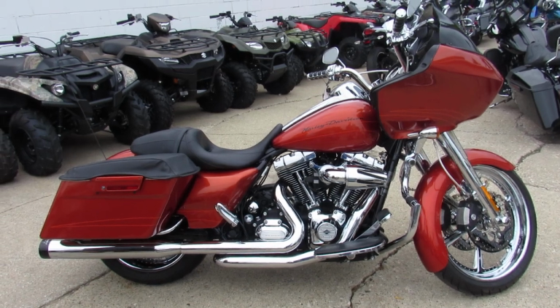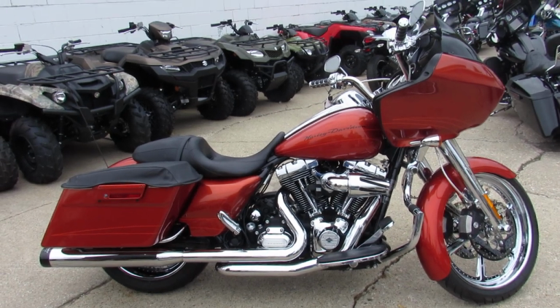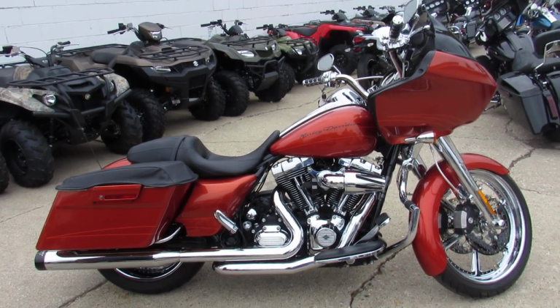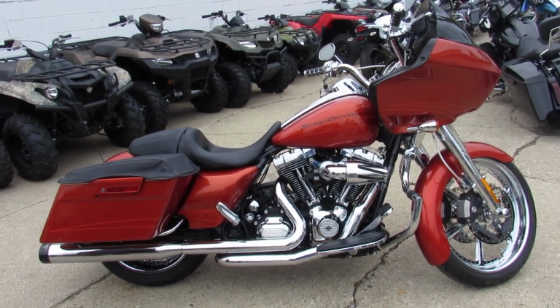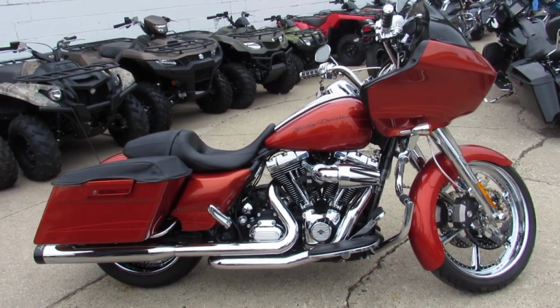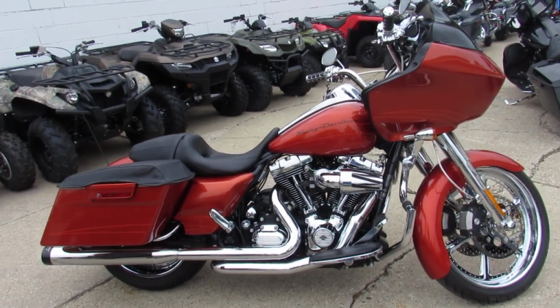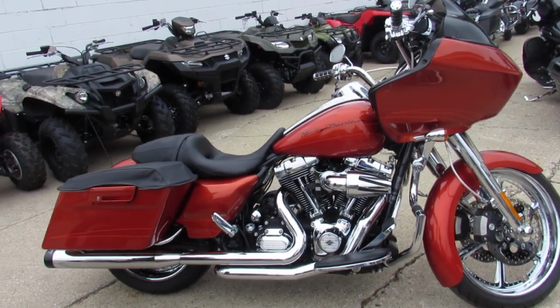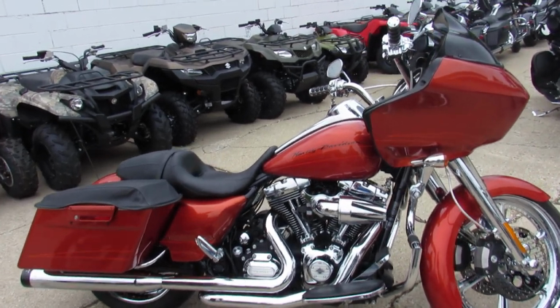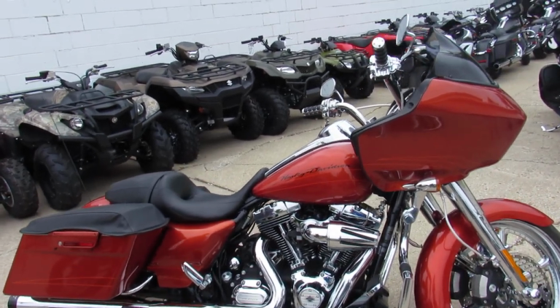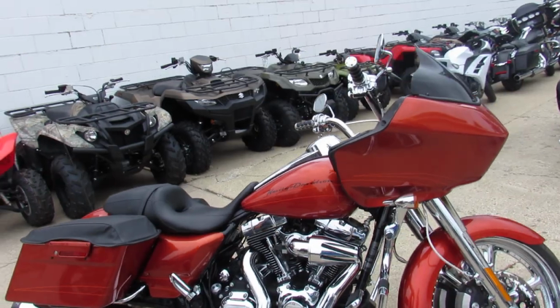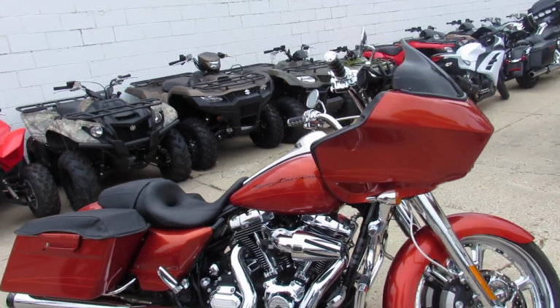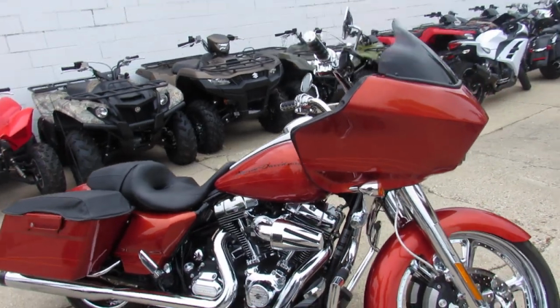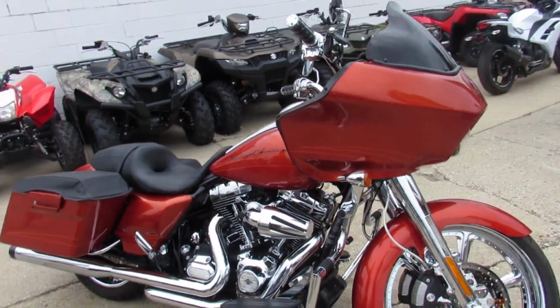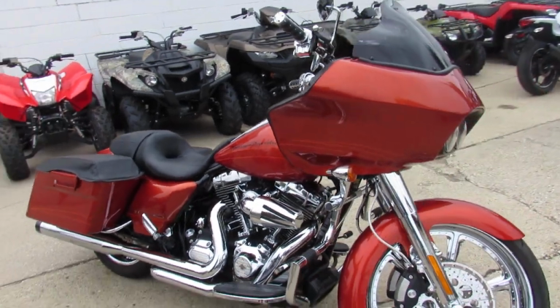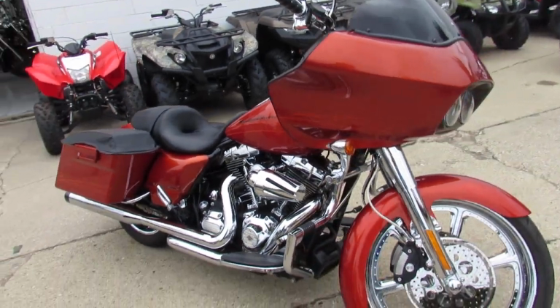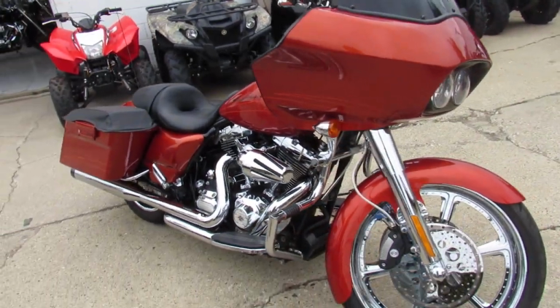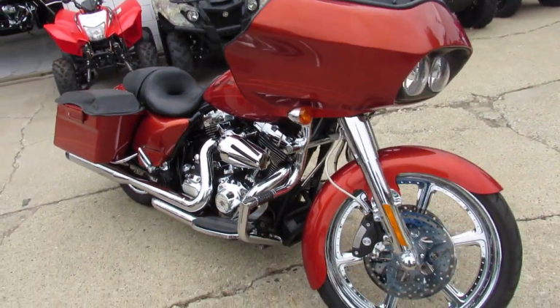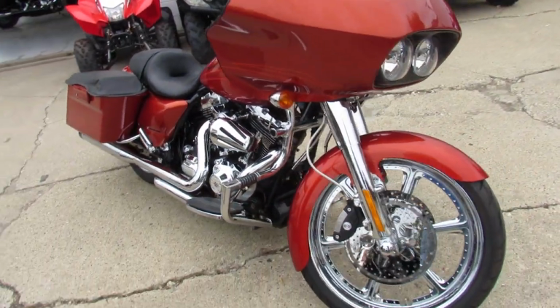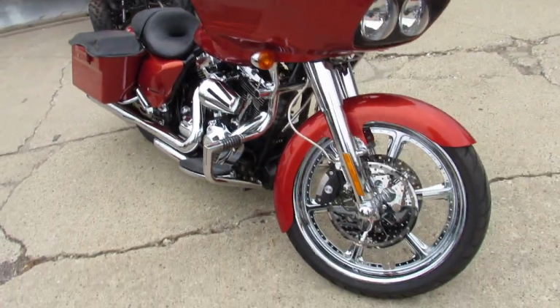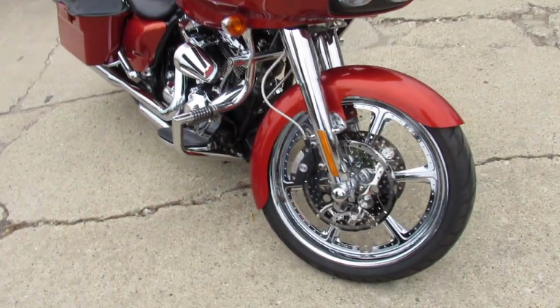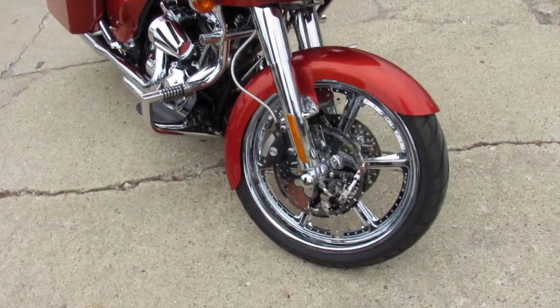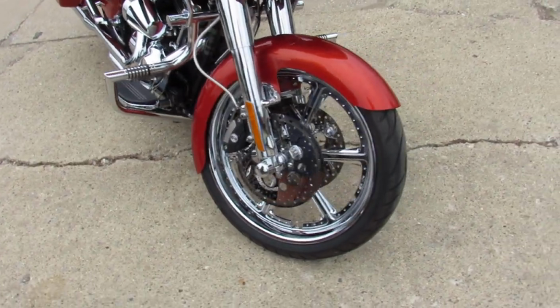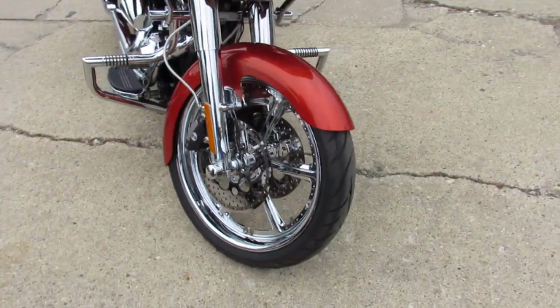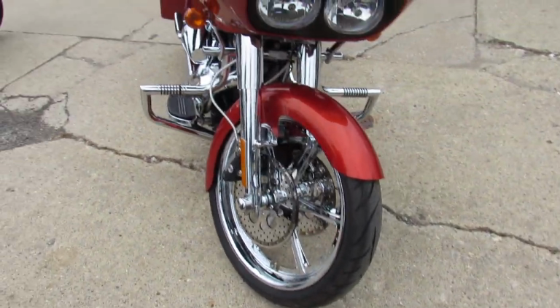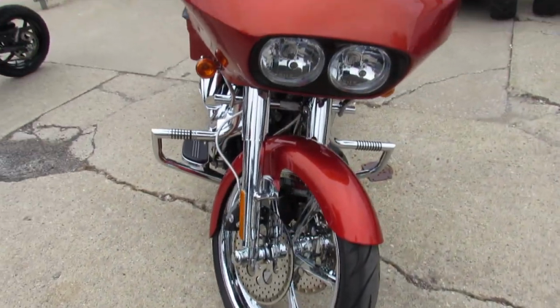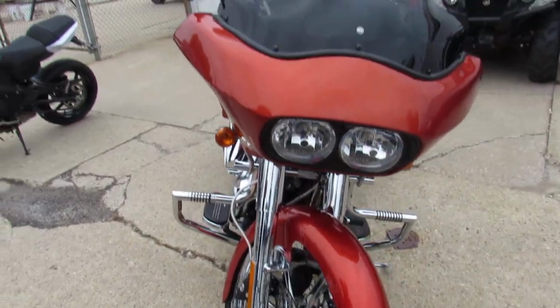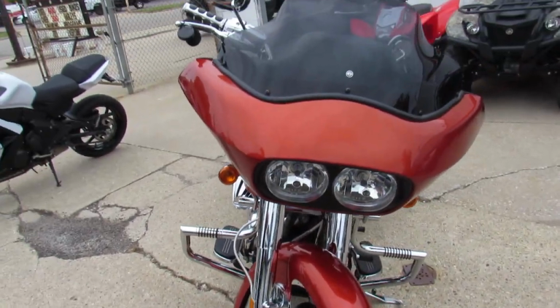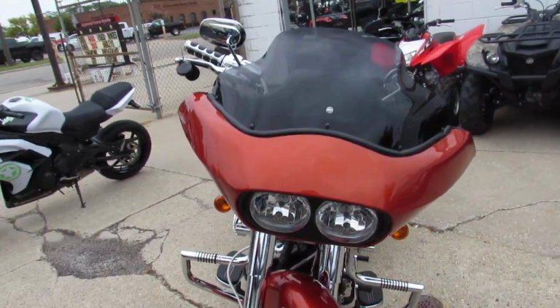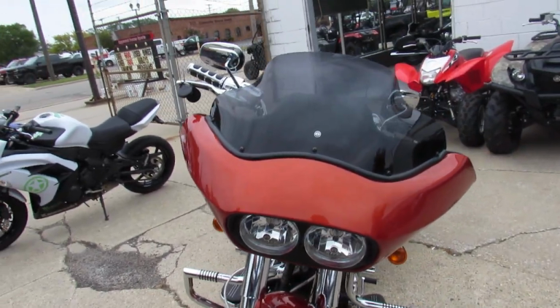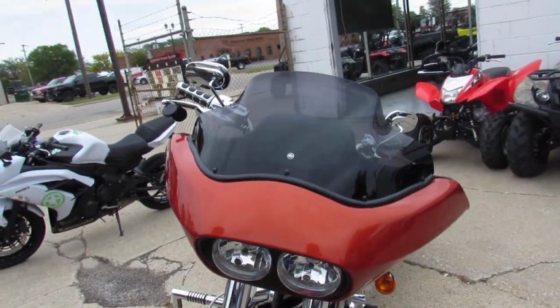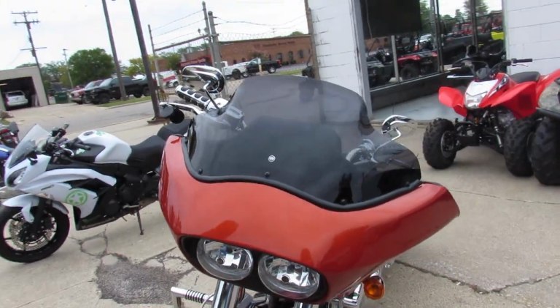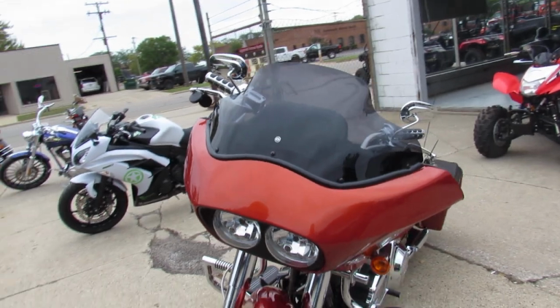Hey guys, it's ApprovalPowerSports.com here doing some videos on the used Harley-Davidsons we got in the showroom. This one here is a 2011 Road Glide with 13,576 miles on it — check it out.